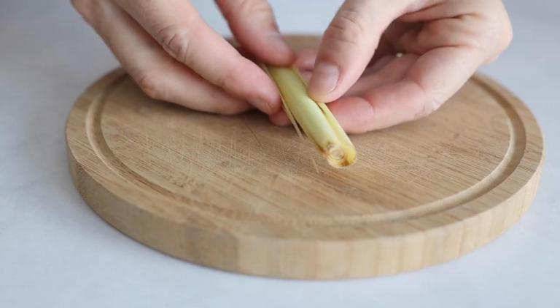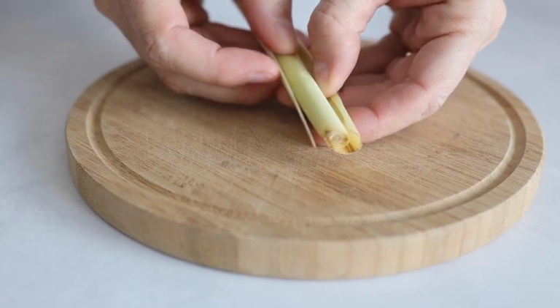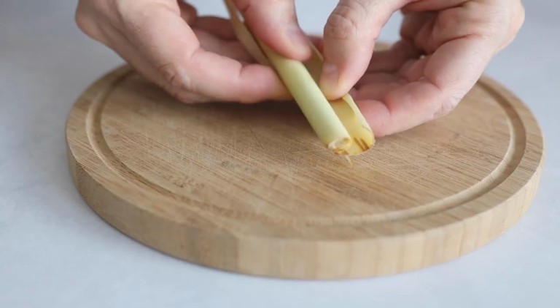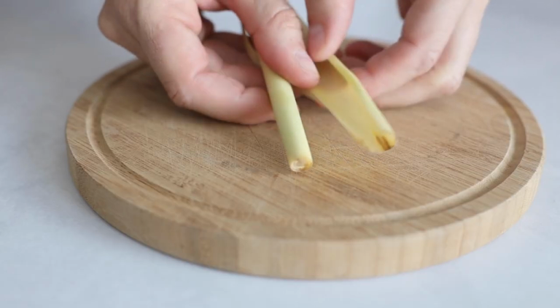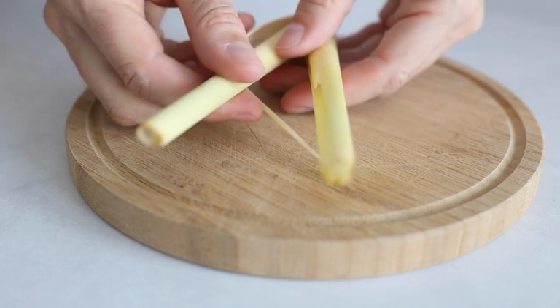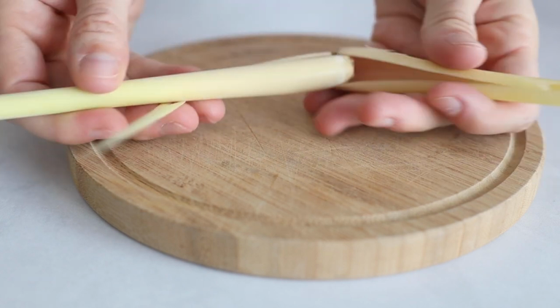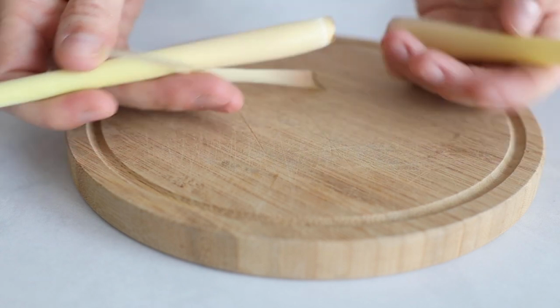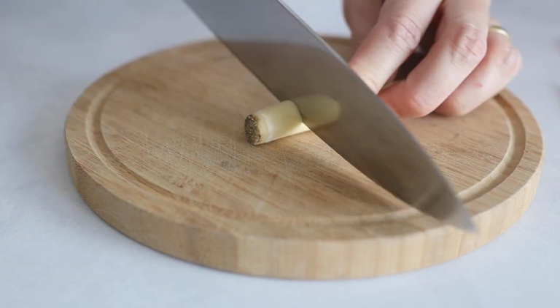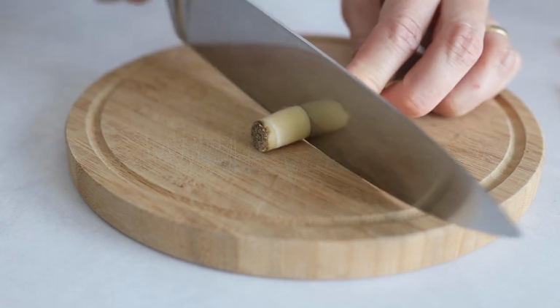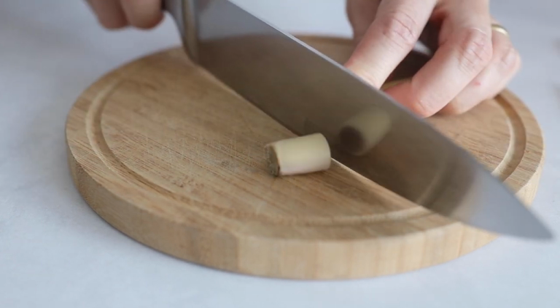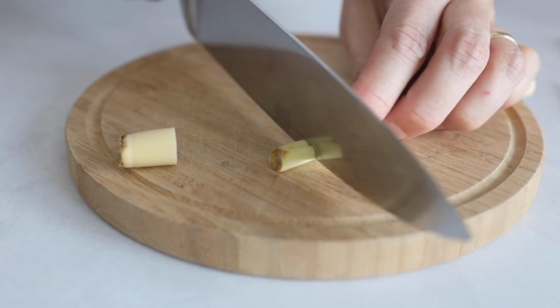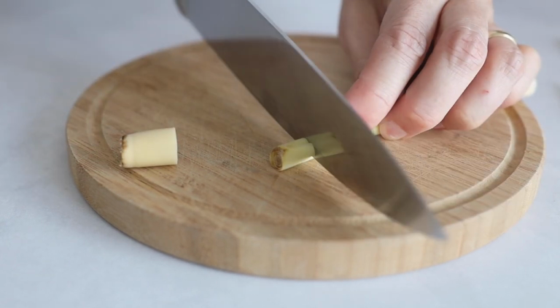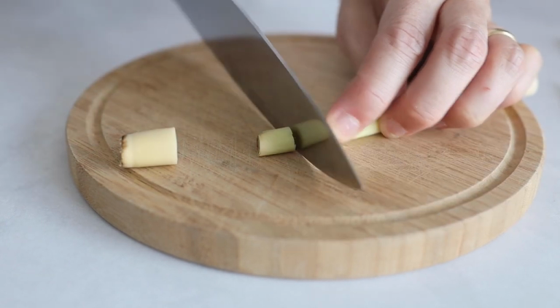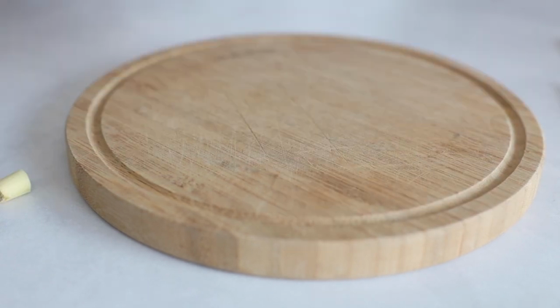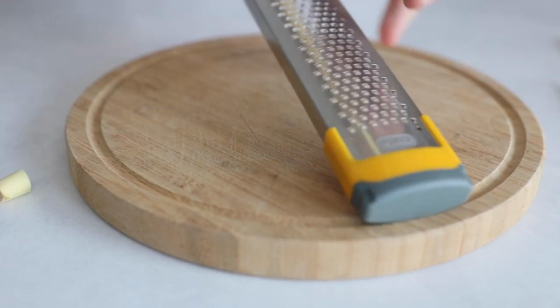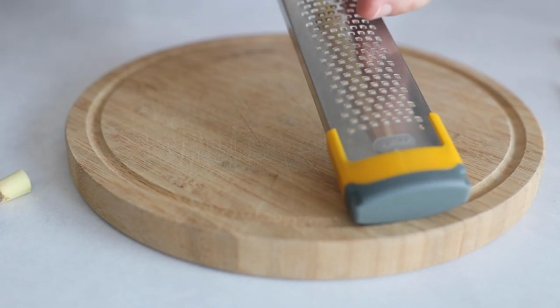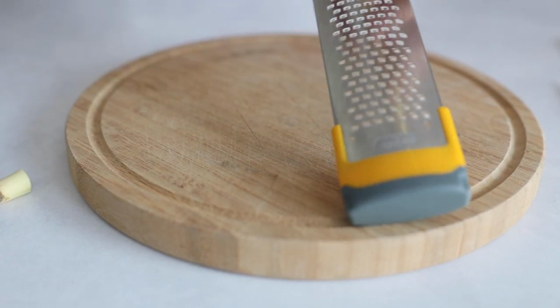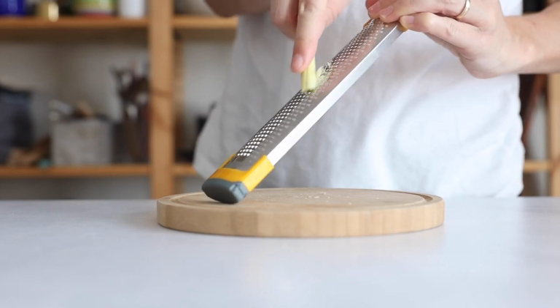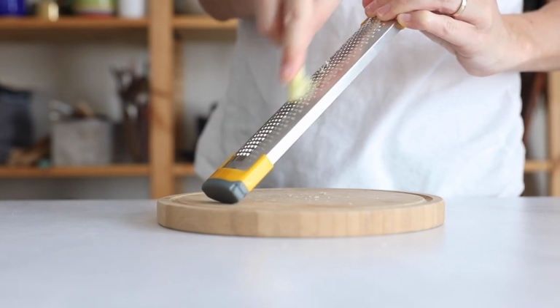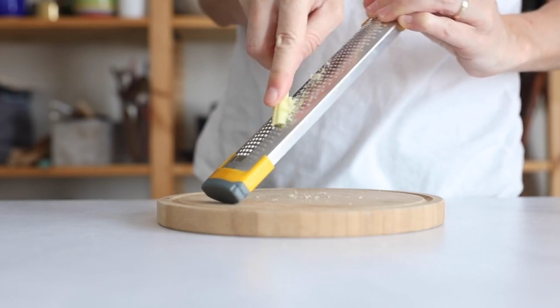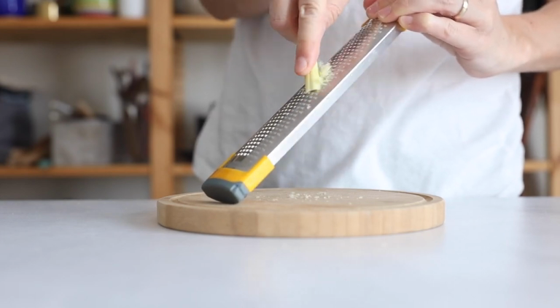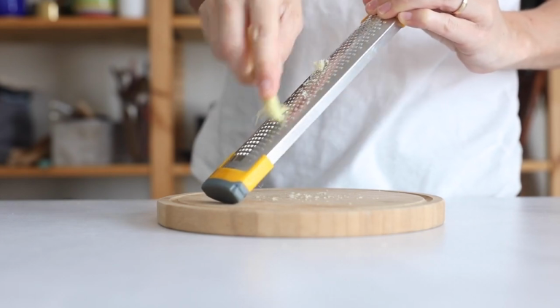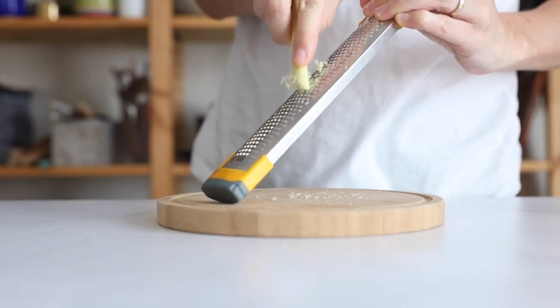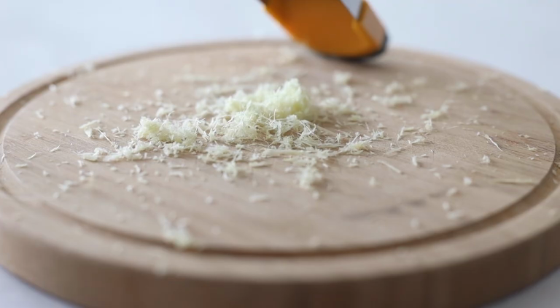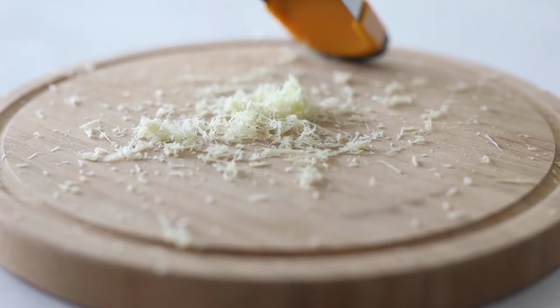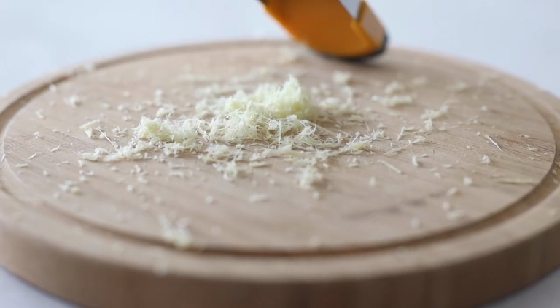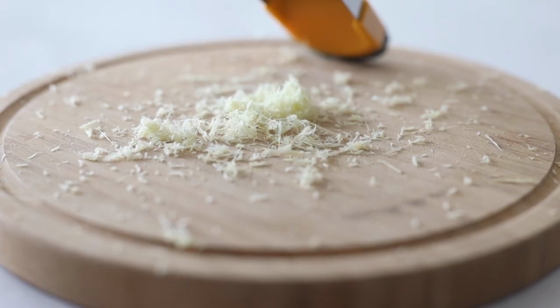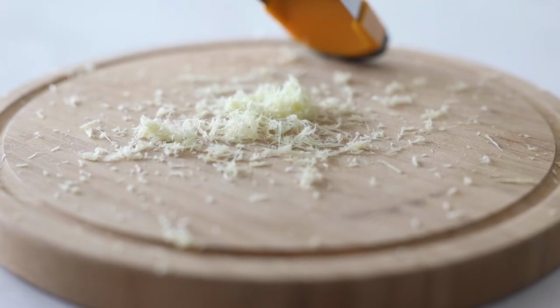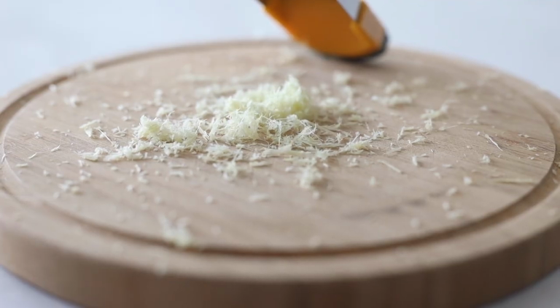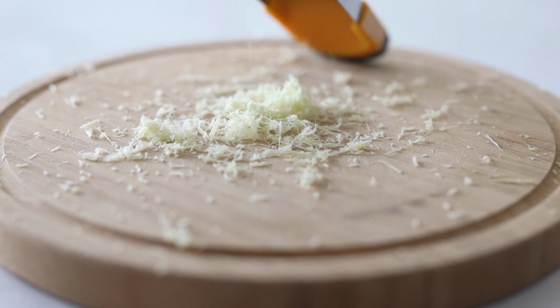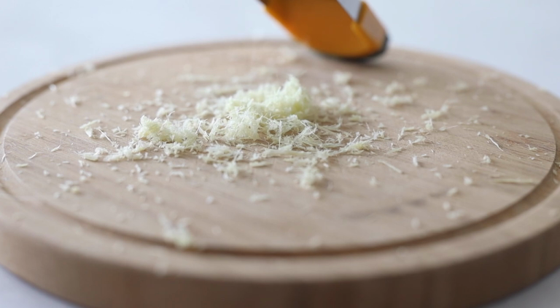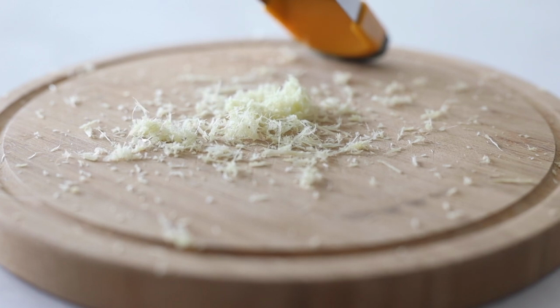Remove at least one outer layer and cut off the super dry ends of the lemongrass, then go ahead and grate it with the microplane. Look how finely it's grated — no more tough pieces to chew on.